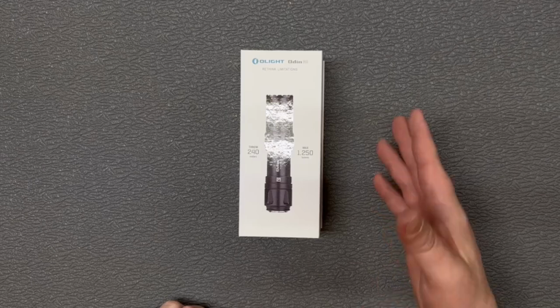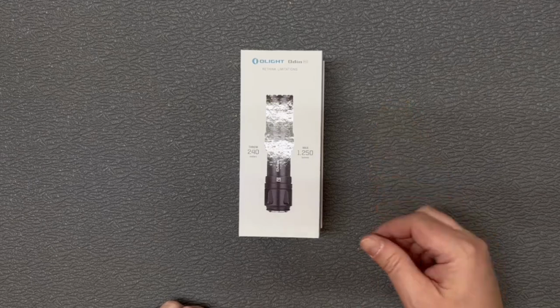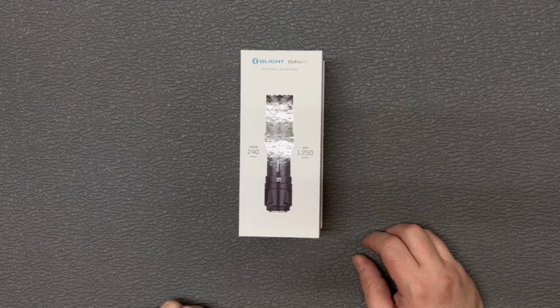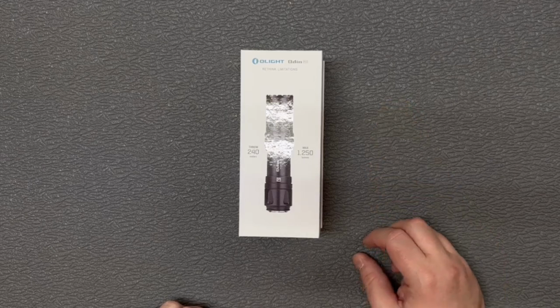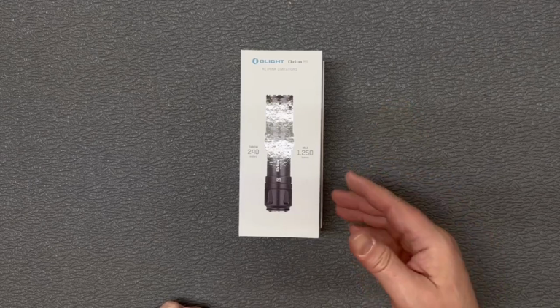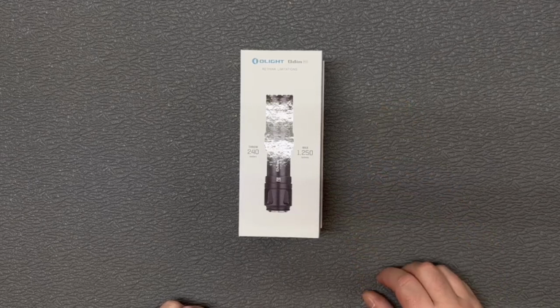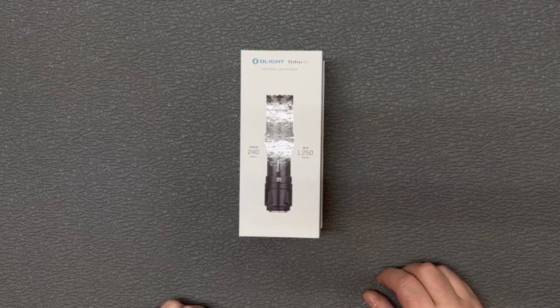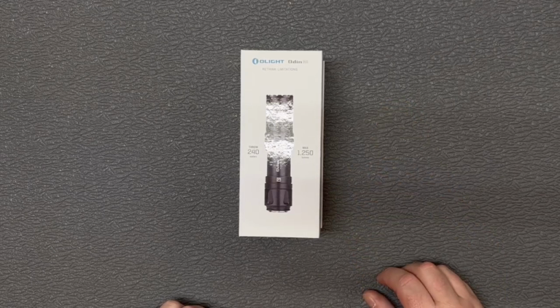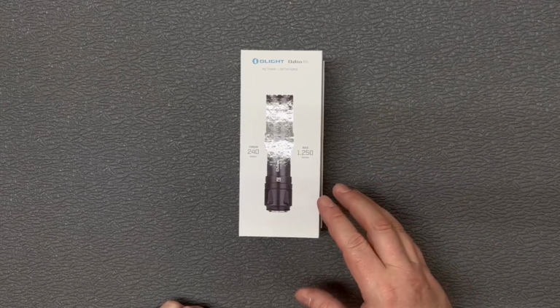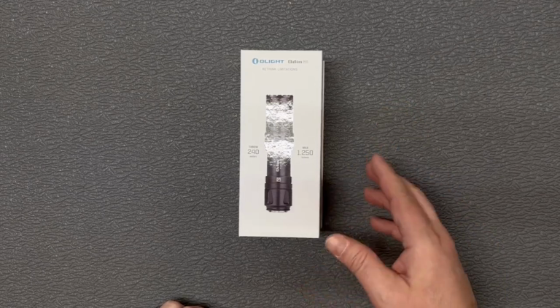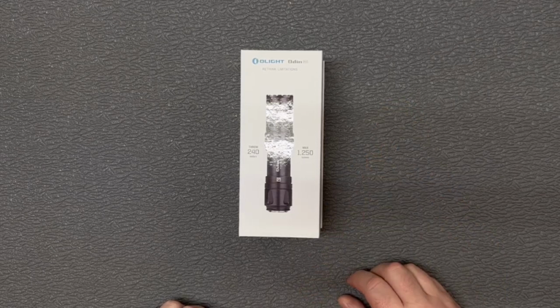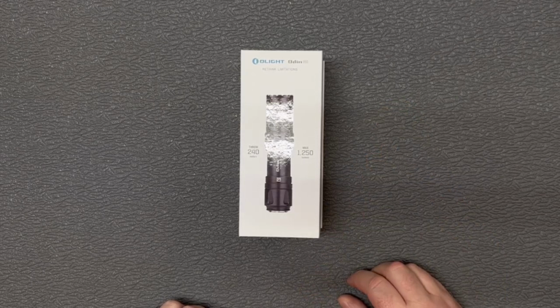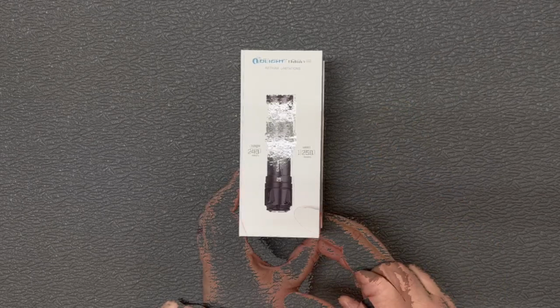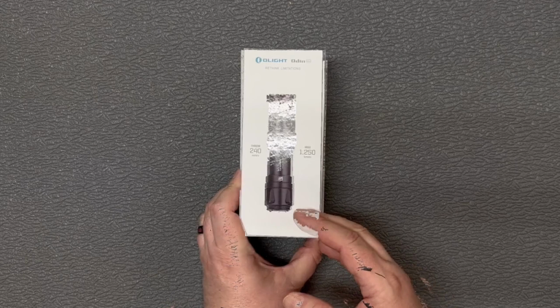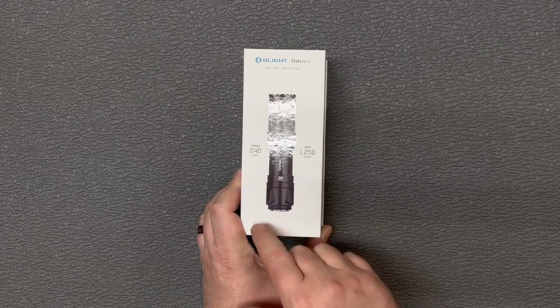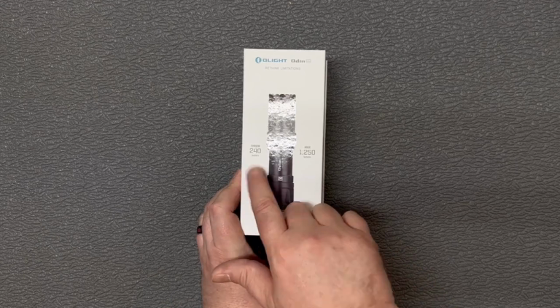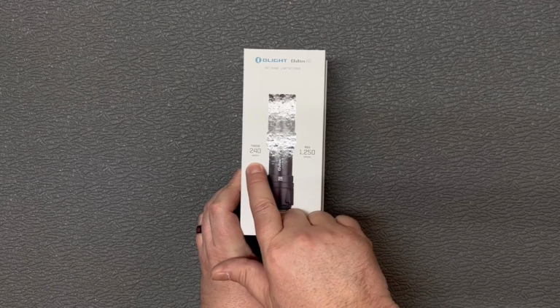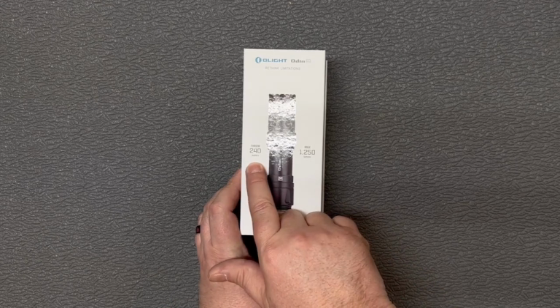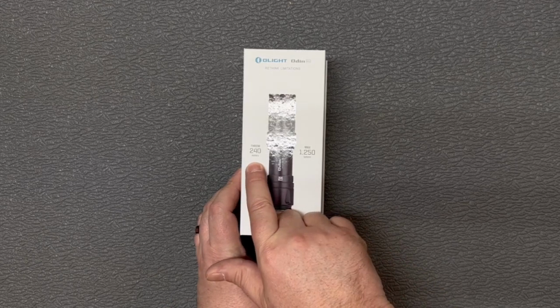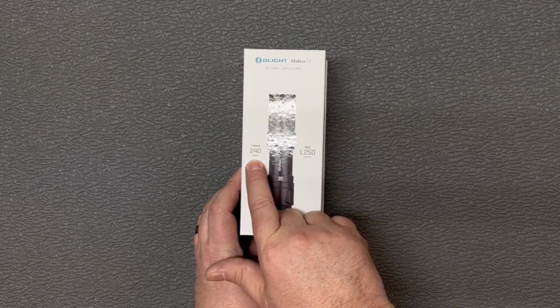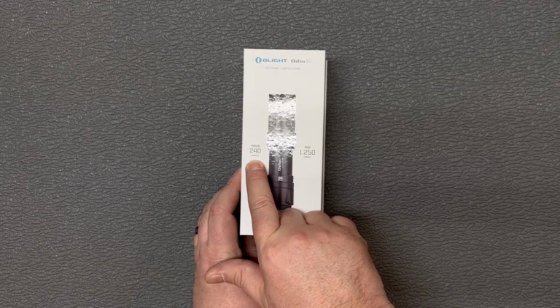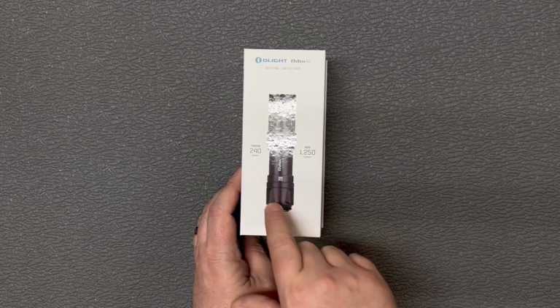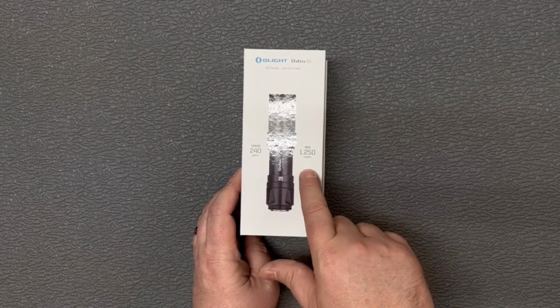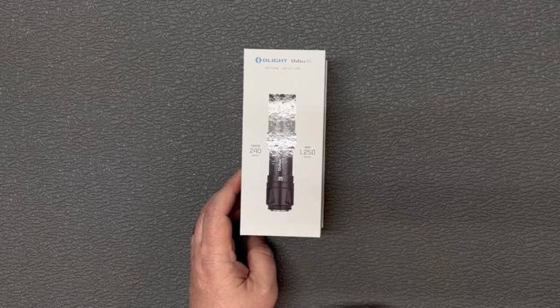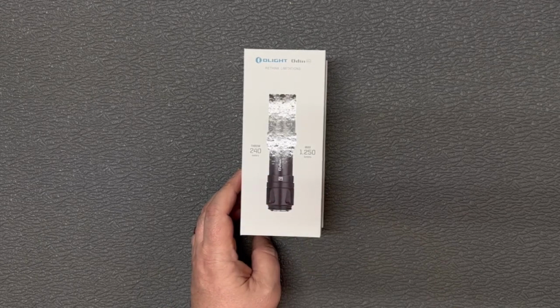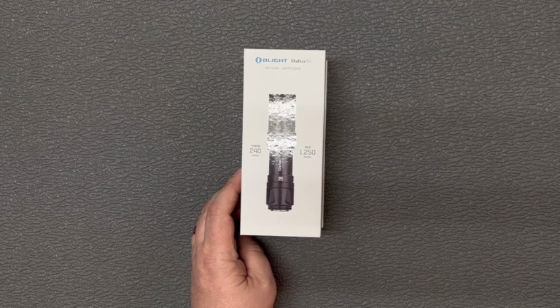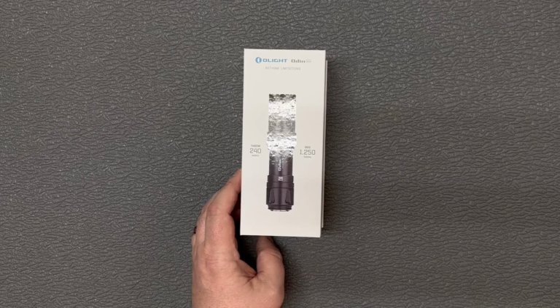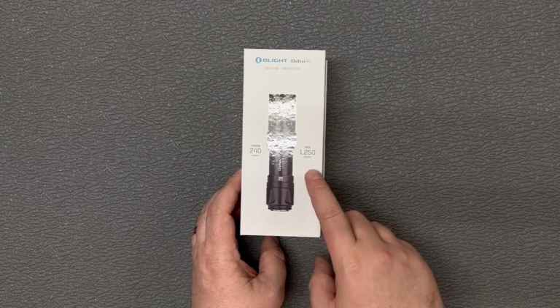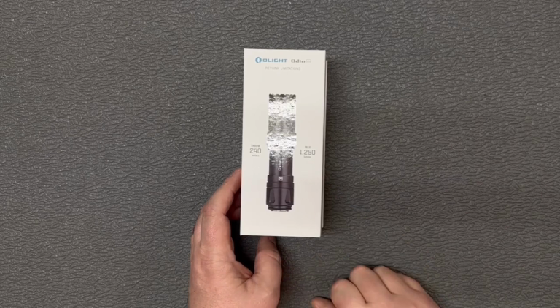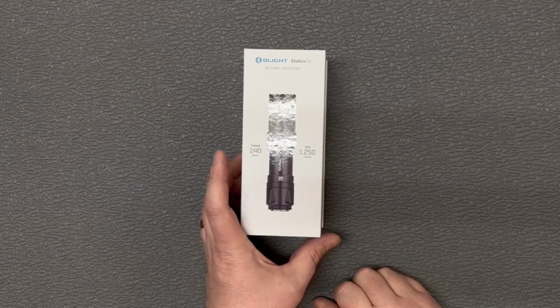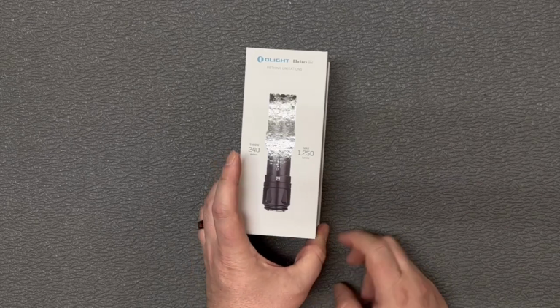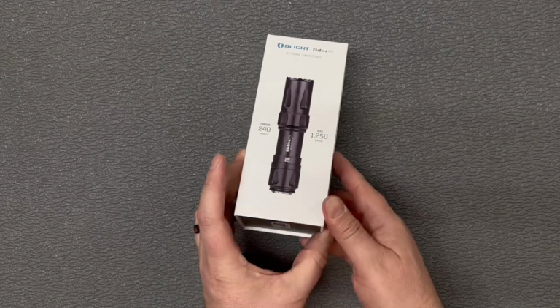Hey guys, thanks for checking out this video. Today I'm going to take a quick look at the Olight Odin Mini. As you can see here, the Odin Mini has a 240 meter throw and a max output of 1250 lumens.